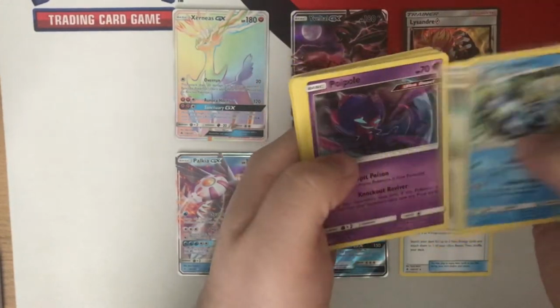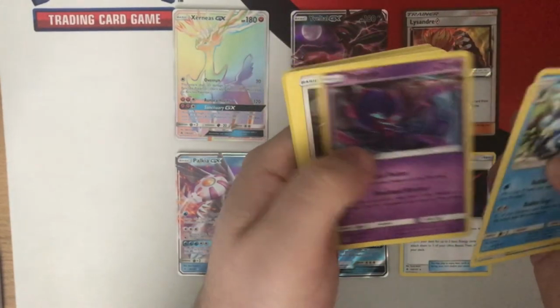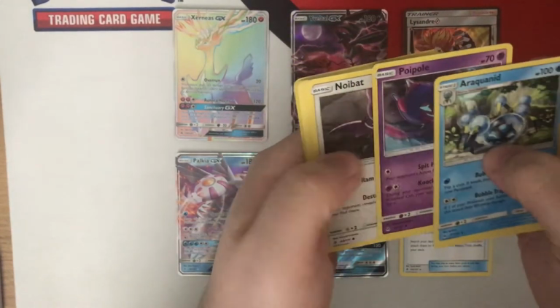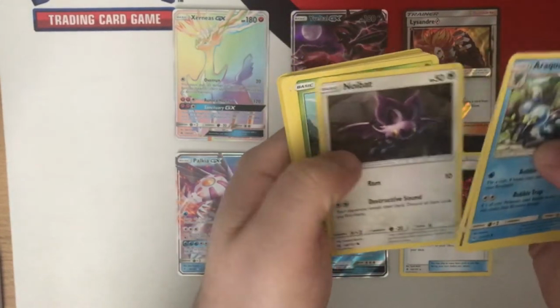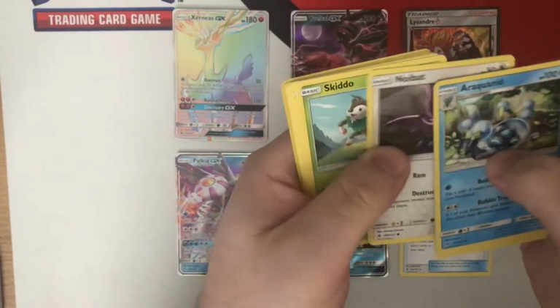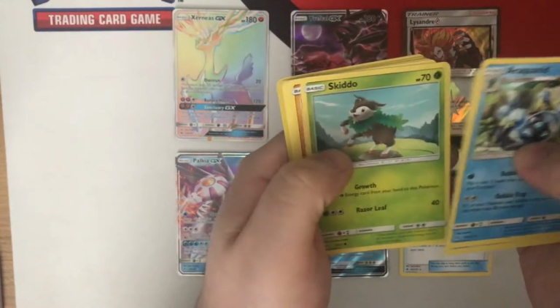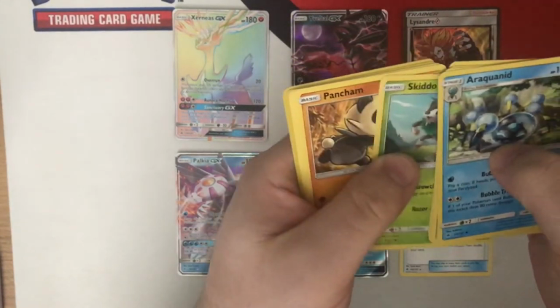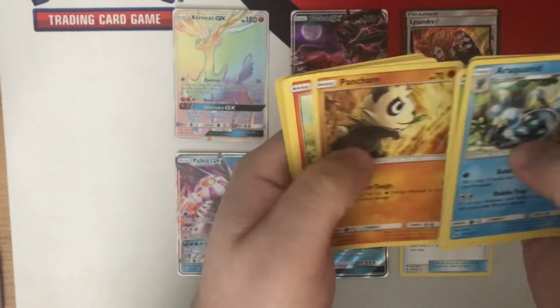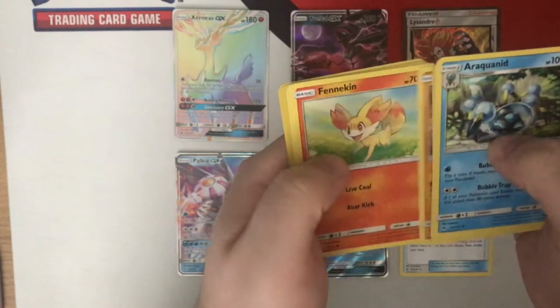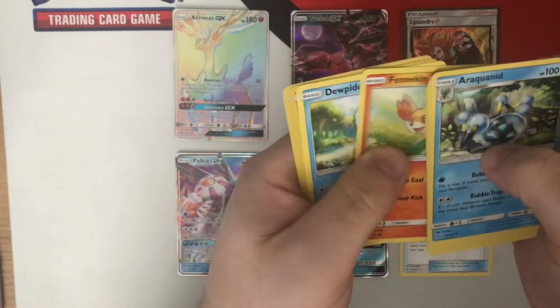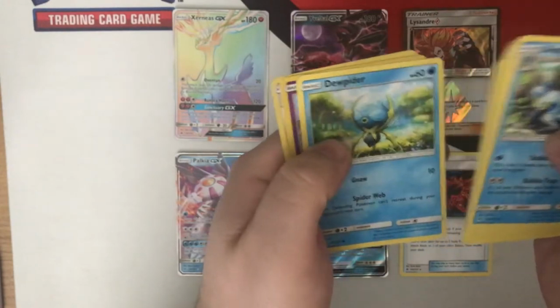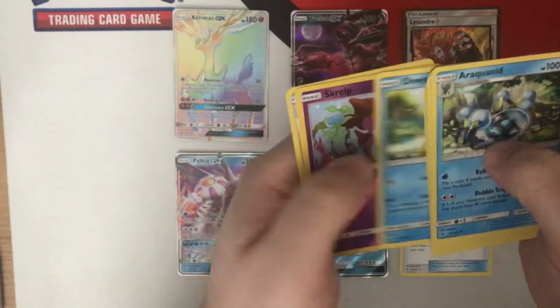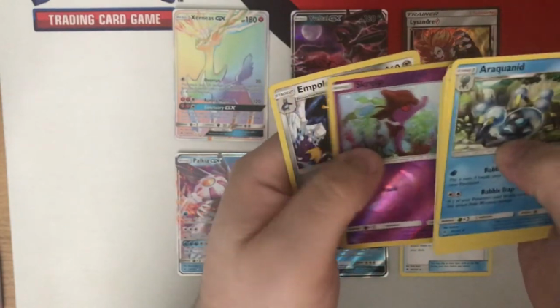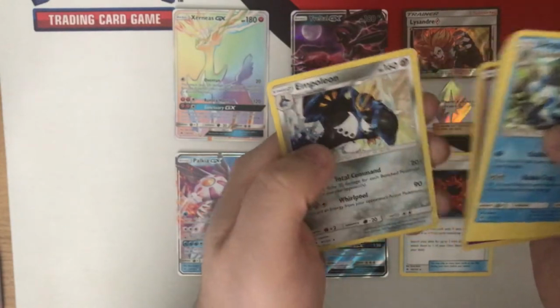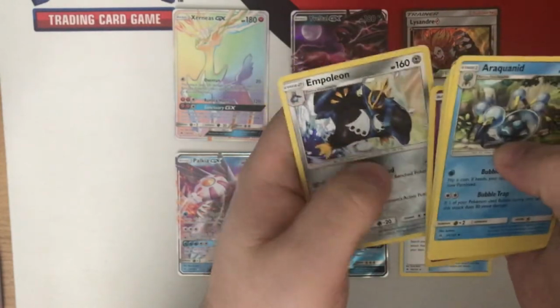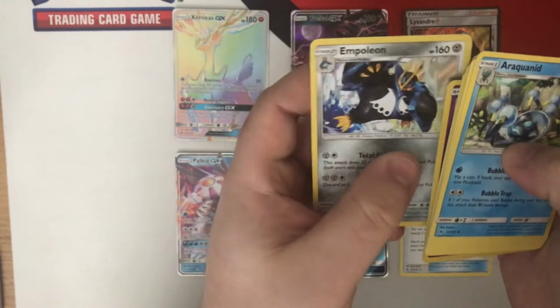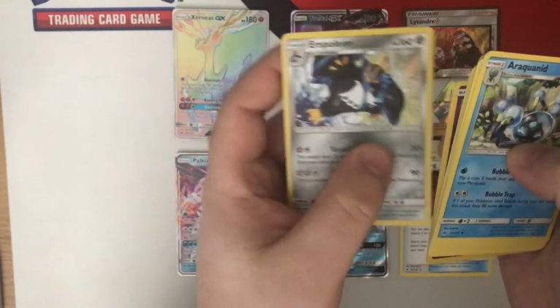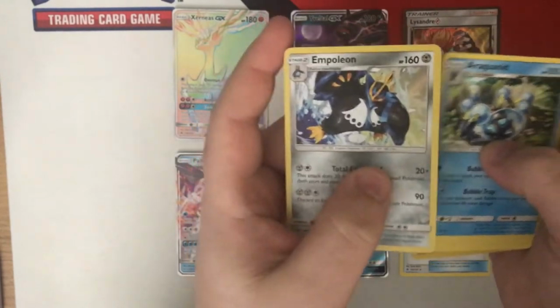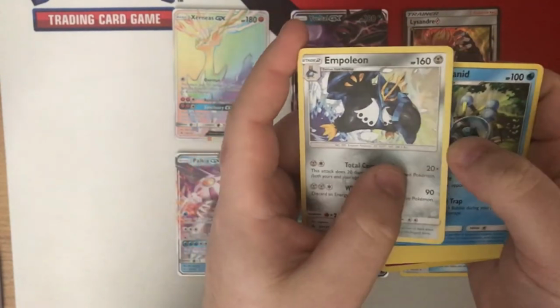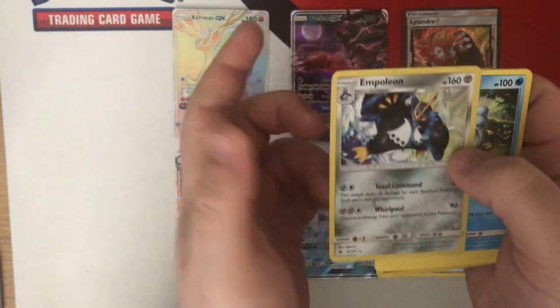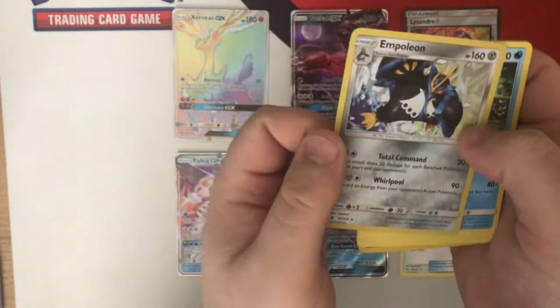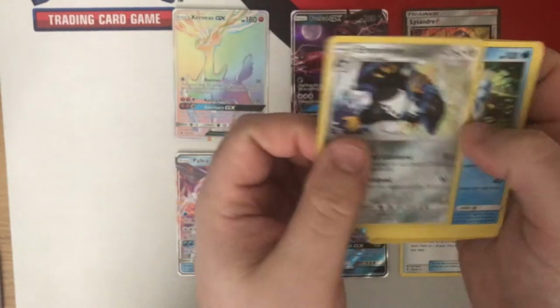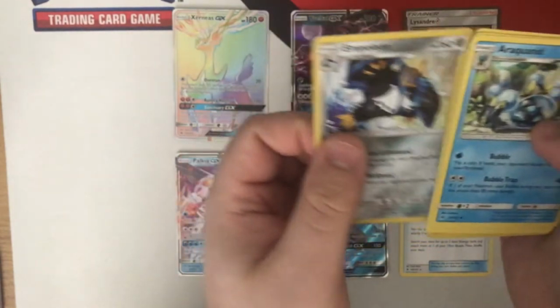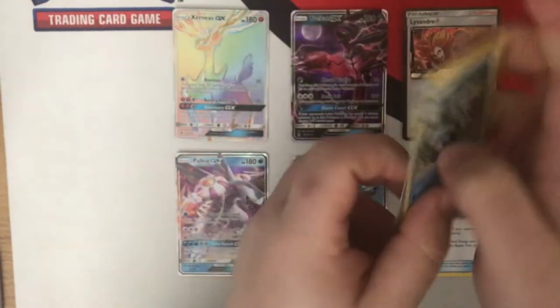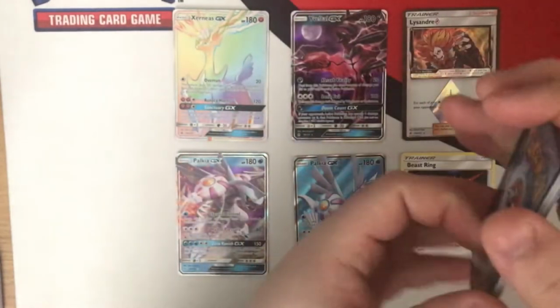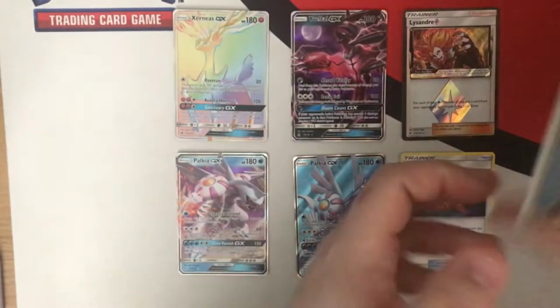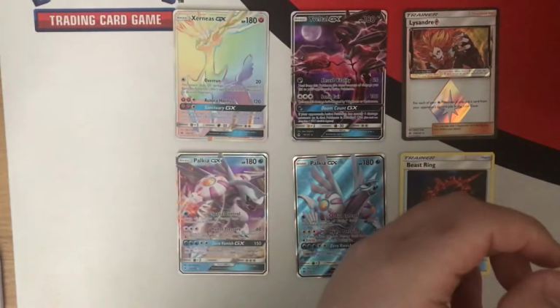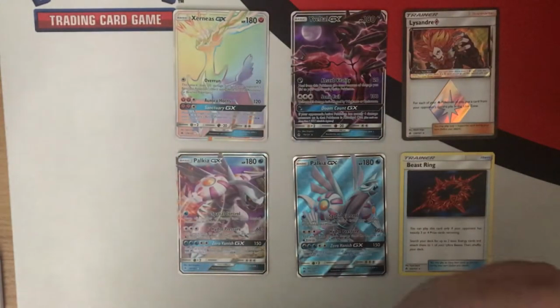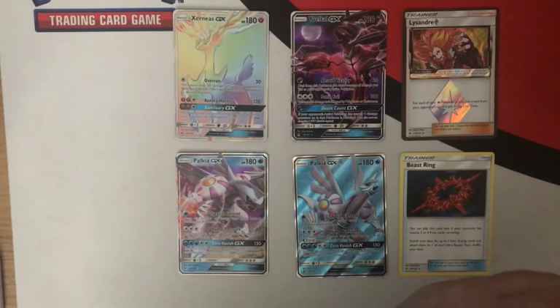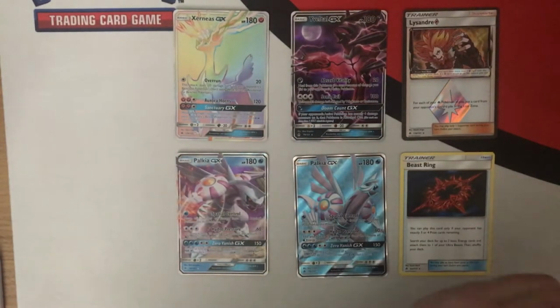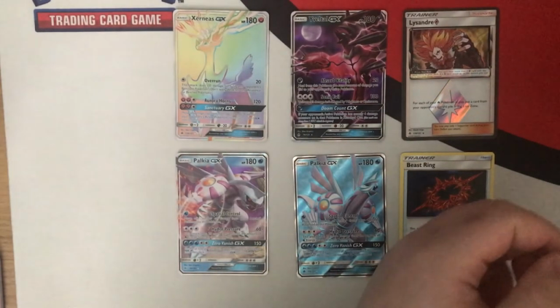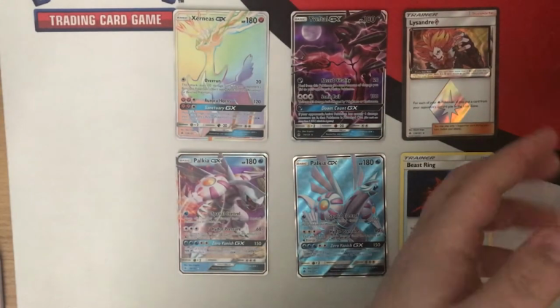Pack twenty-one — Ultra Space, another Poipole. I think that's up to three now, which is good because you need three or four to play the deck. And Metal-type Empoleon. Metal-type Empoleon isn't too bad — you may be playing it as a one-of in existing Empoleon decks. Could be worse.